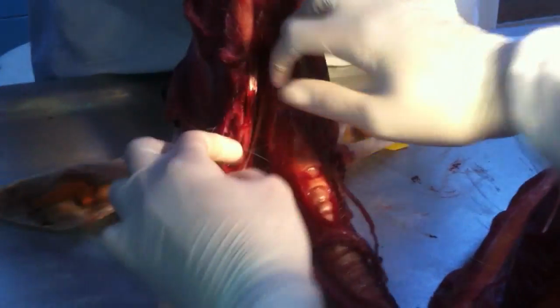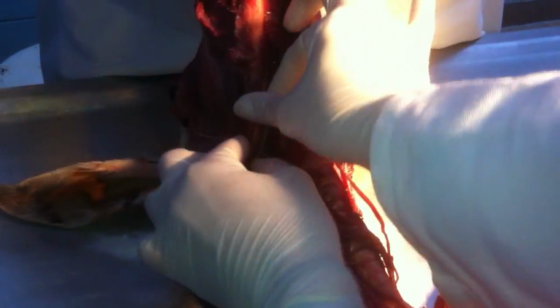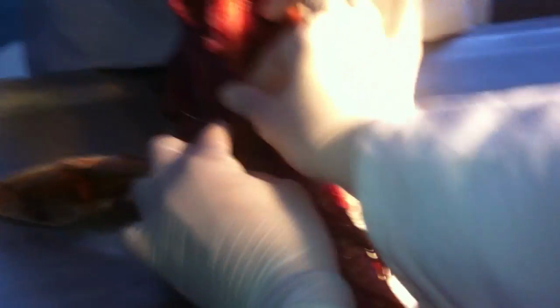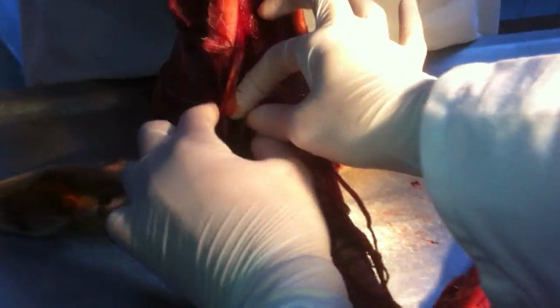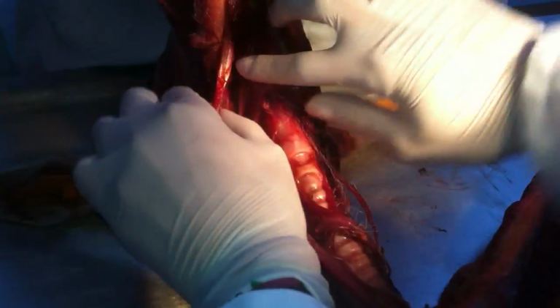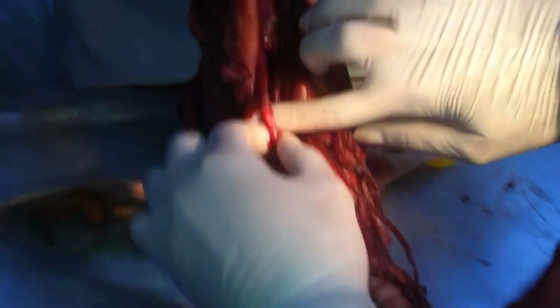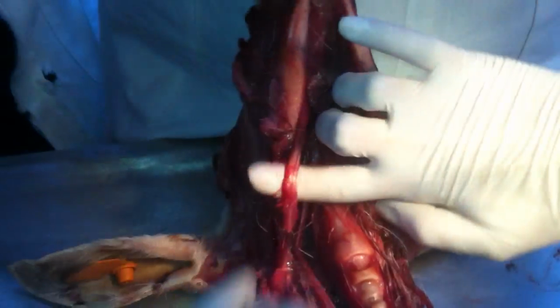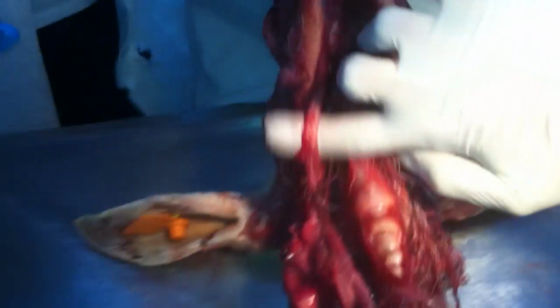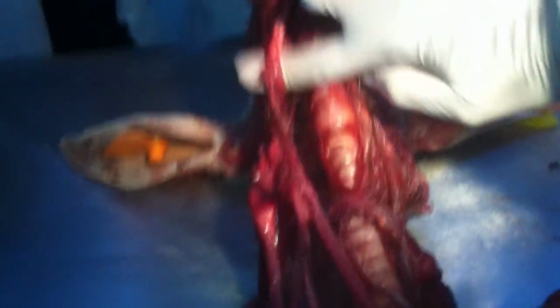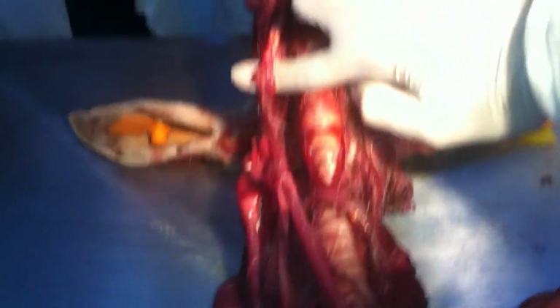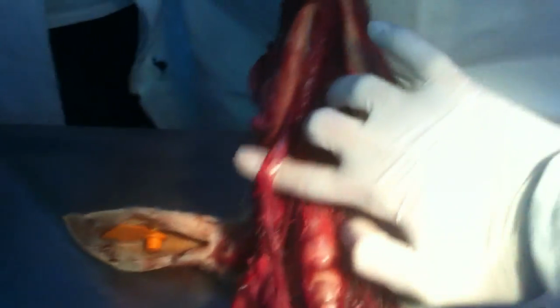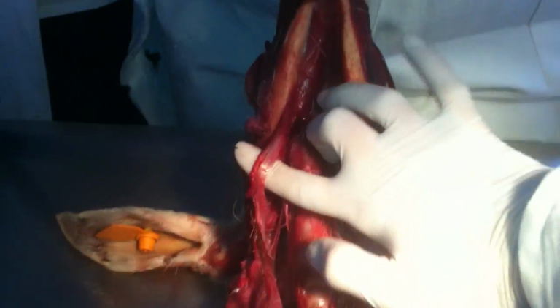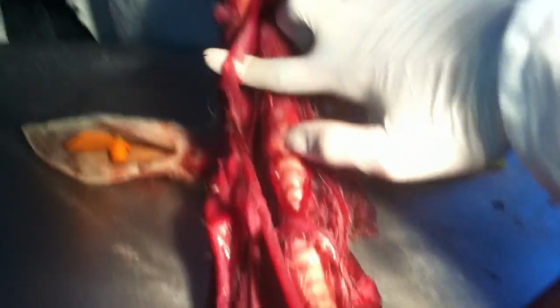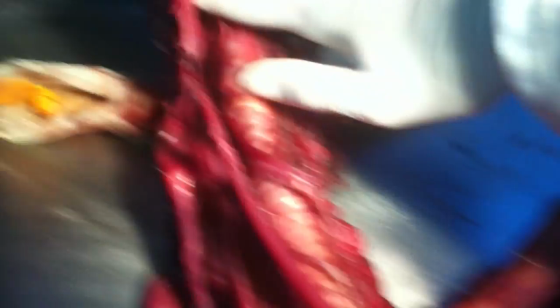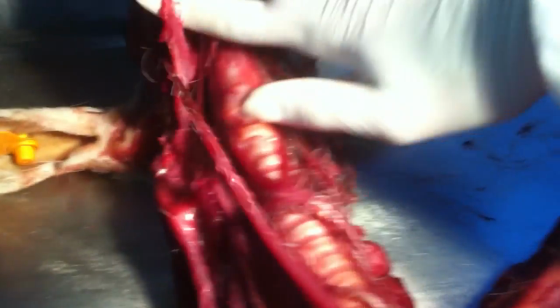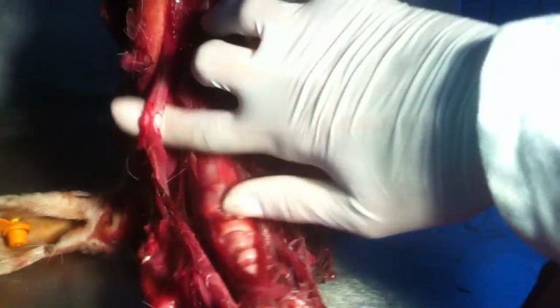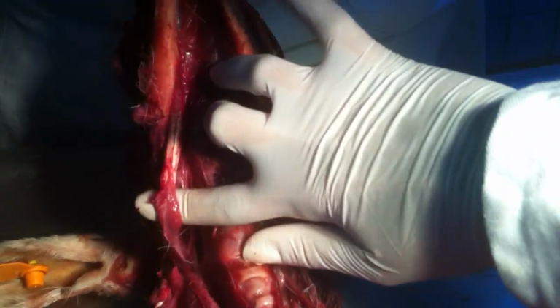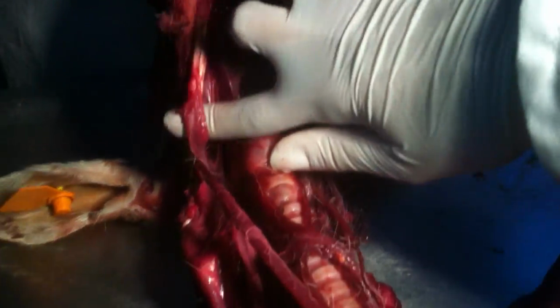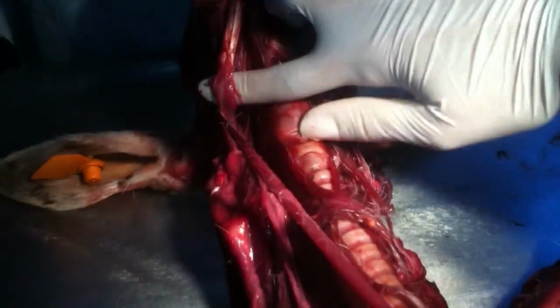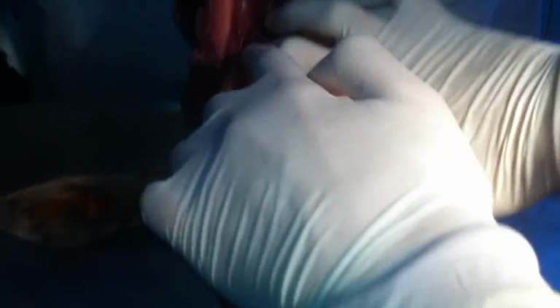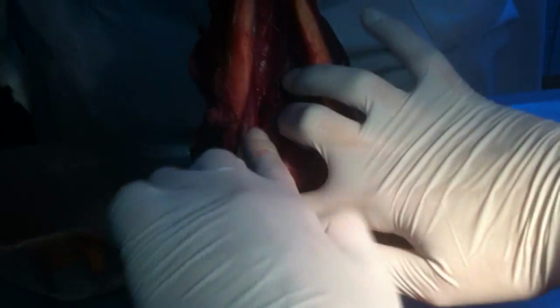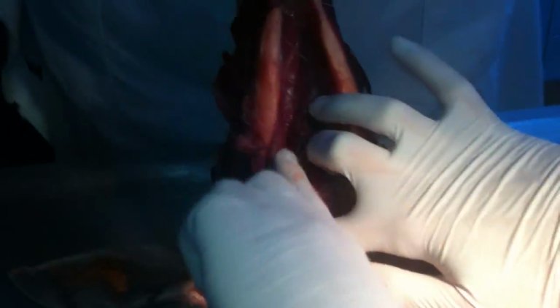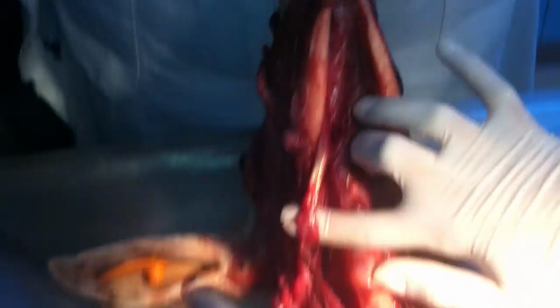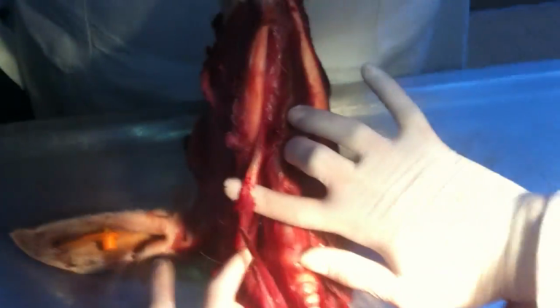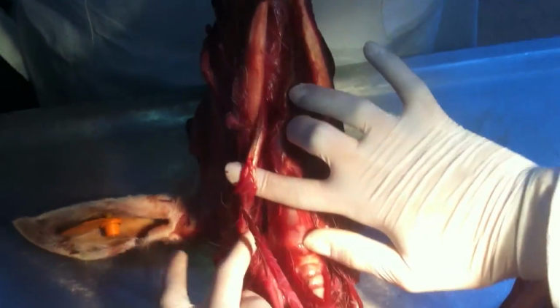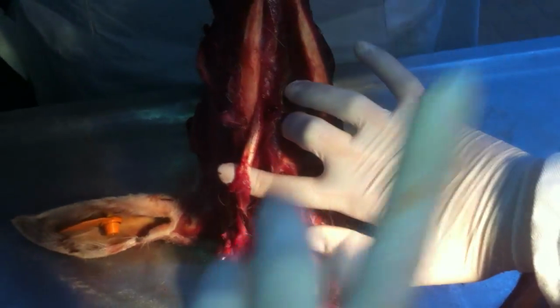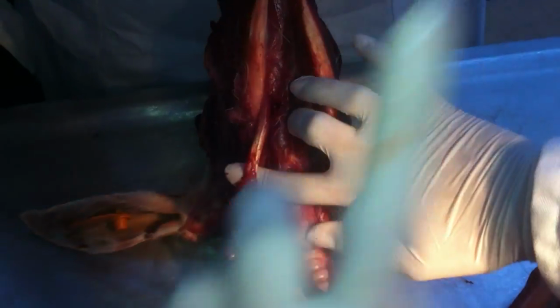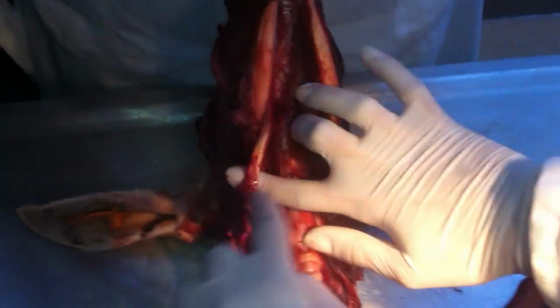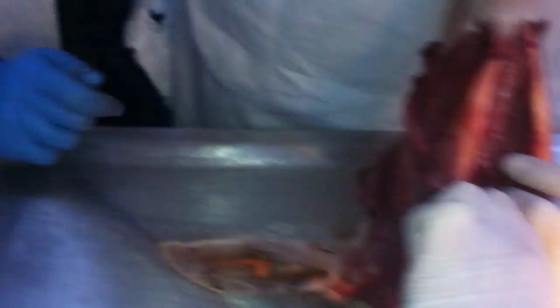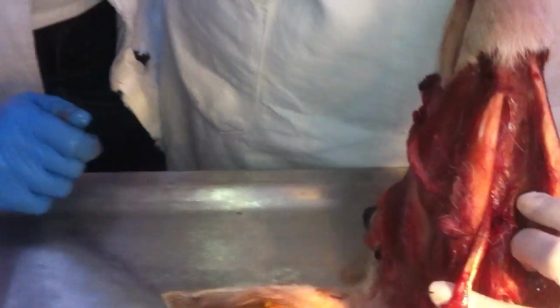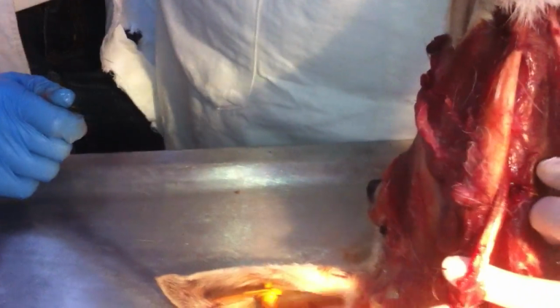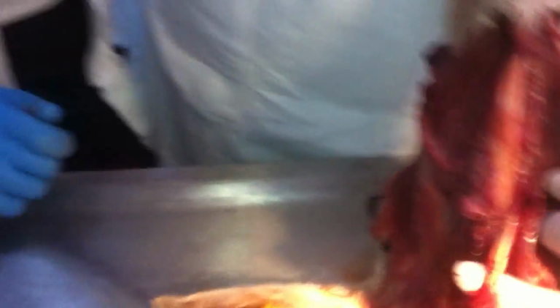Then we have digastricus — musculus digastricus. Pars rostralis, pars caudalis. Venter rostralis, venter caudalis.